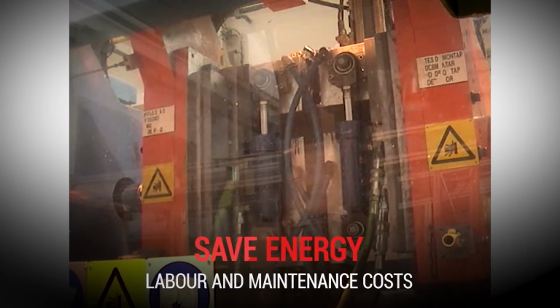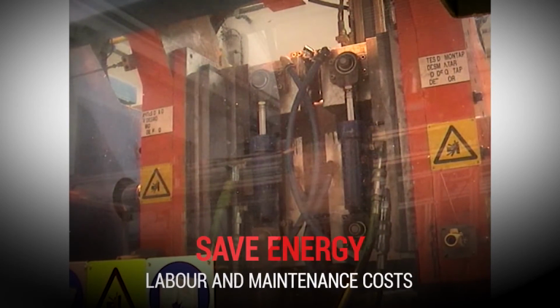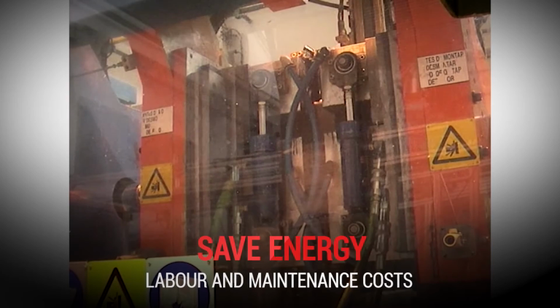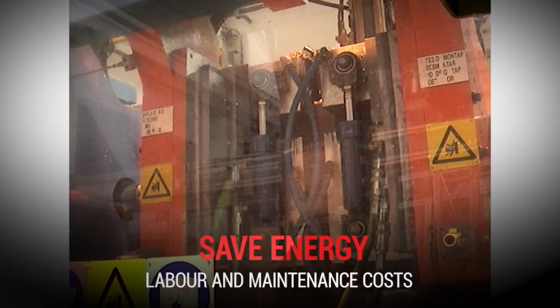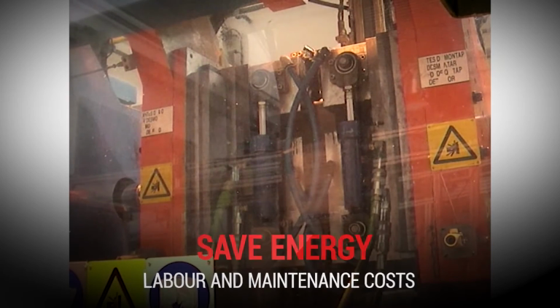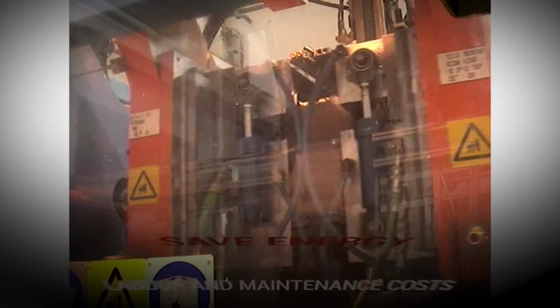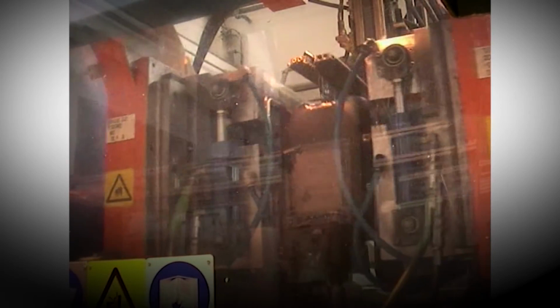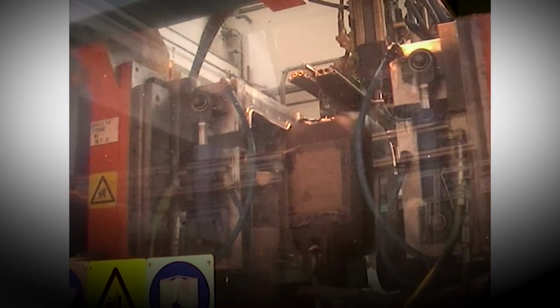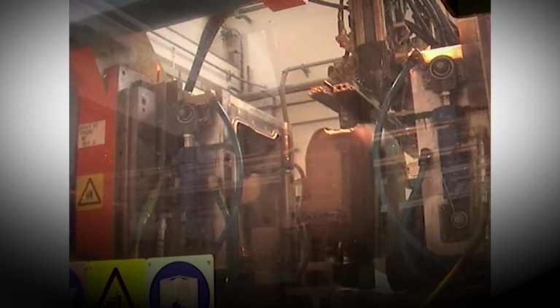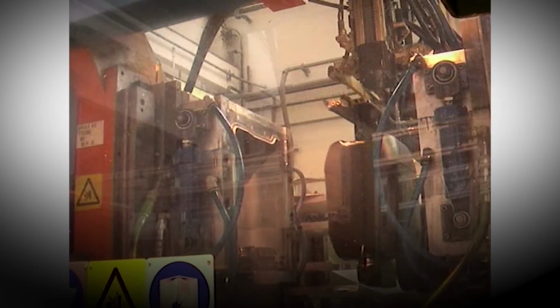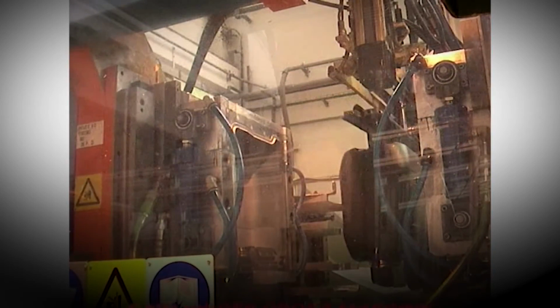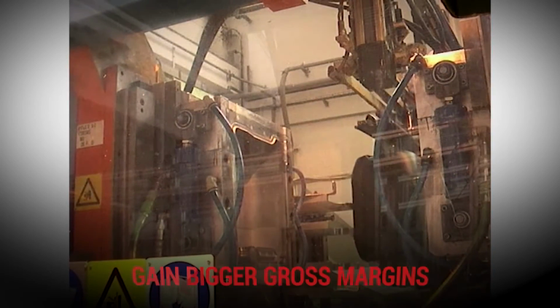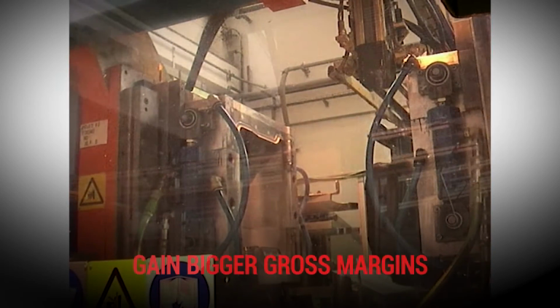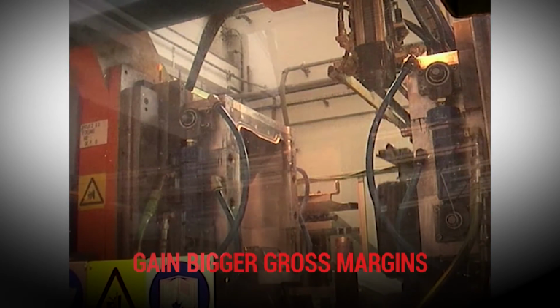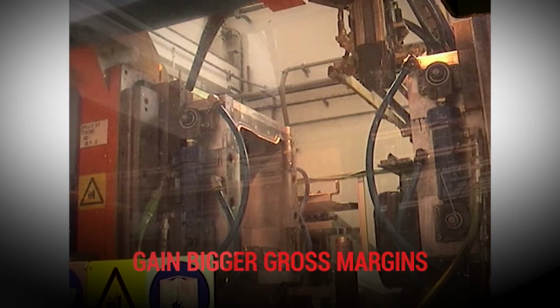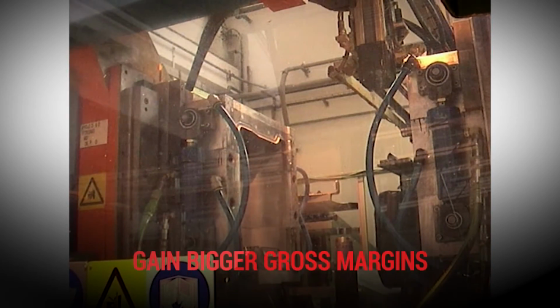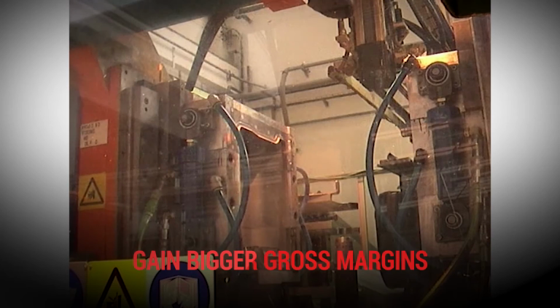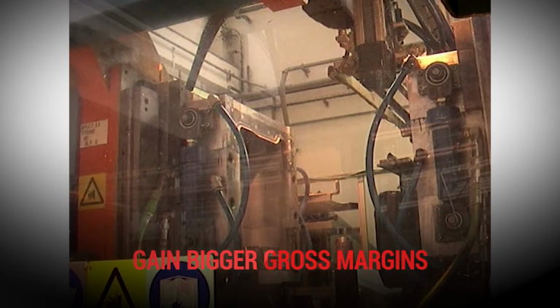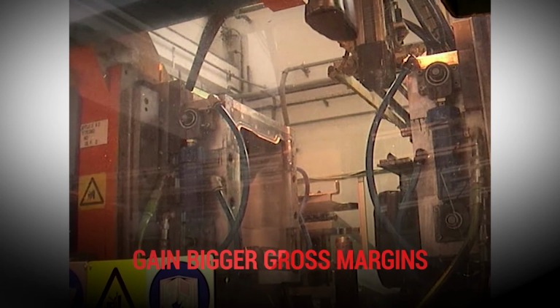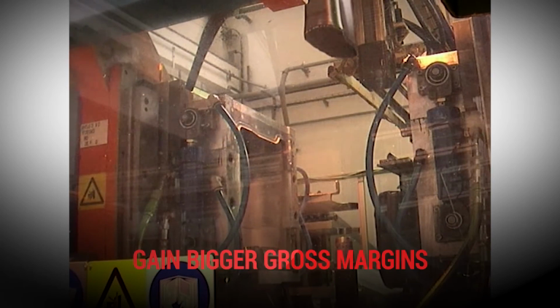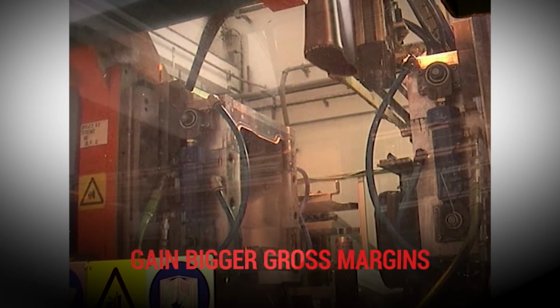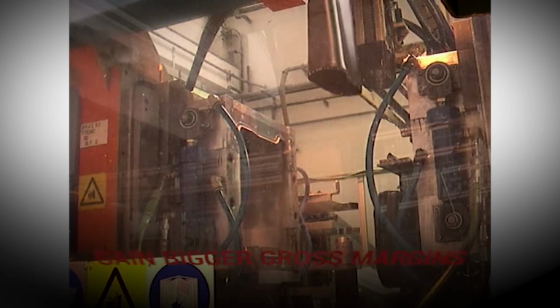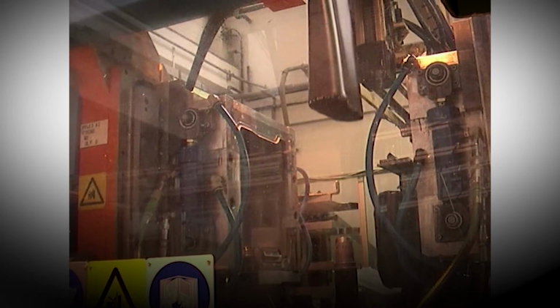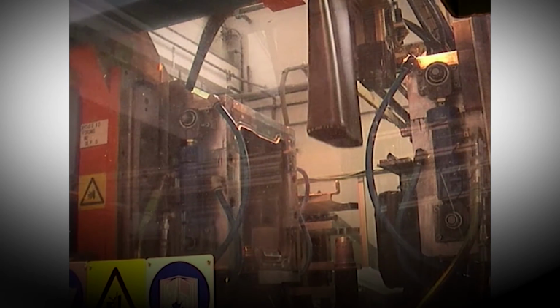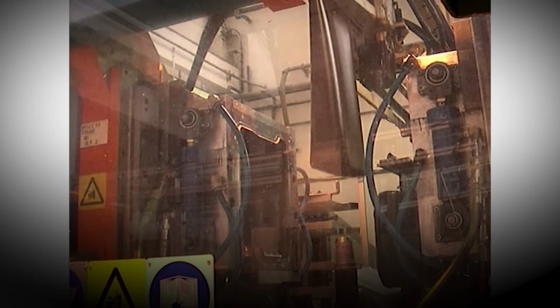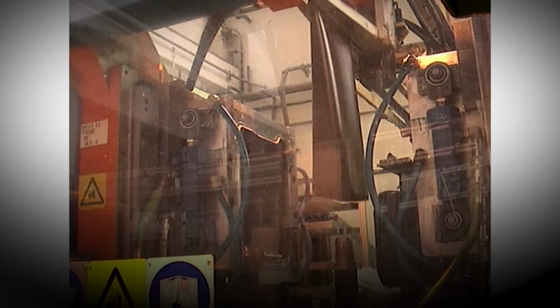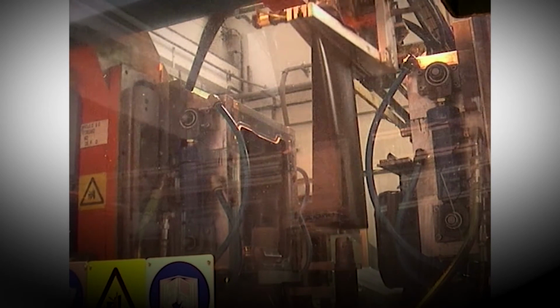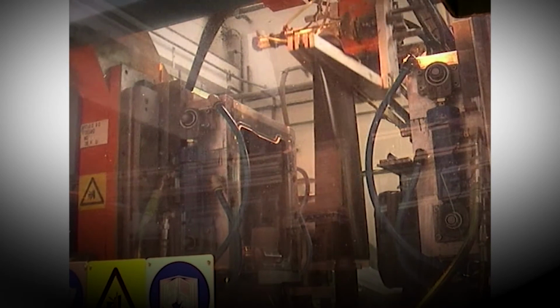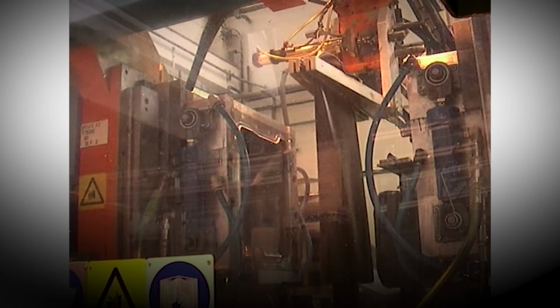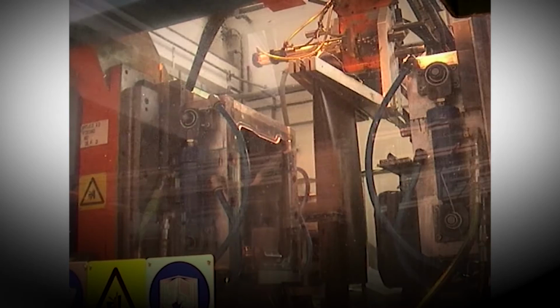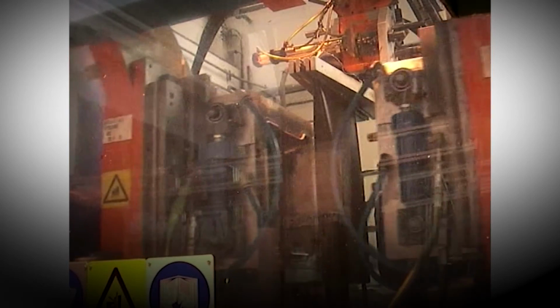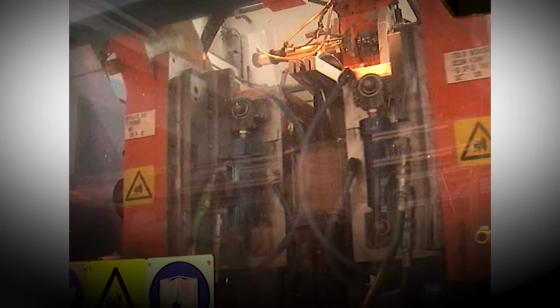FCT inserts can be easily introduced in your production process and have a fast payback, giving you the possibility to start working with FCT highly advantageous inserts in an easy and cost-effective way.